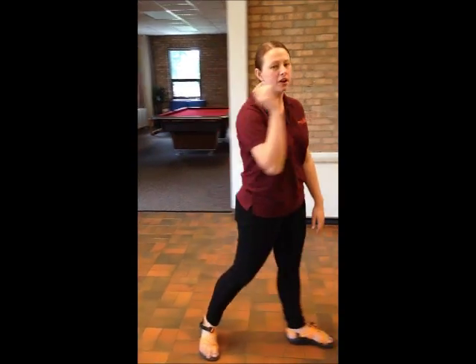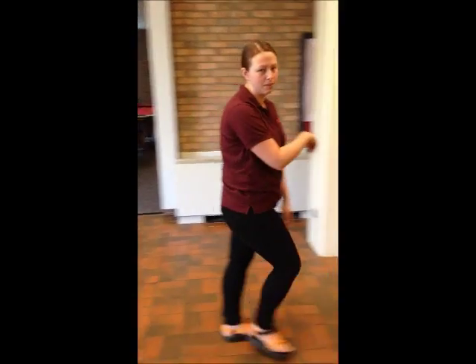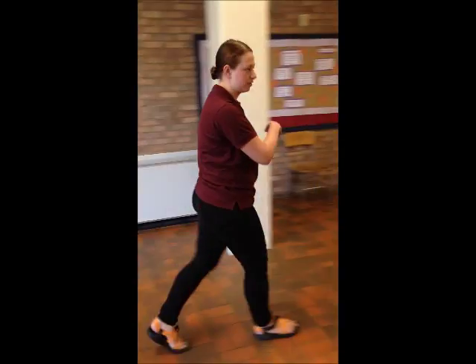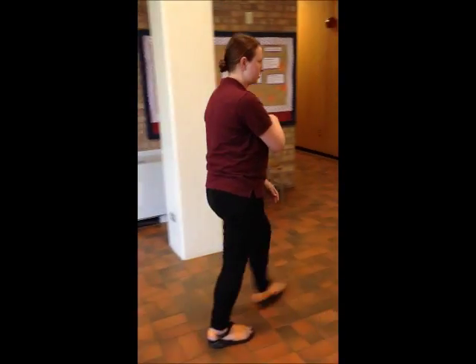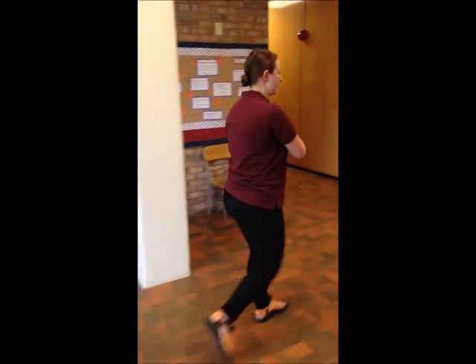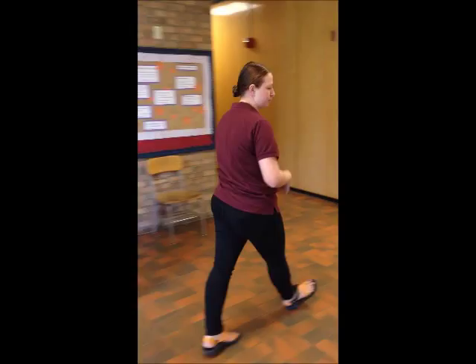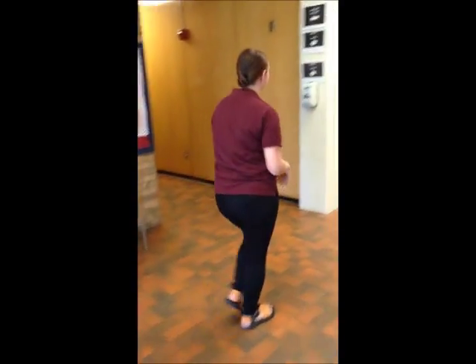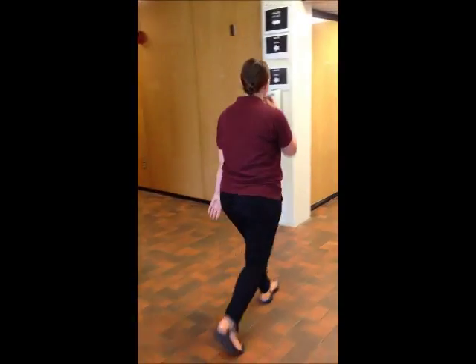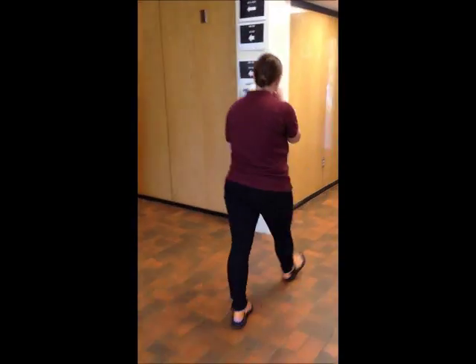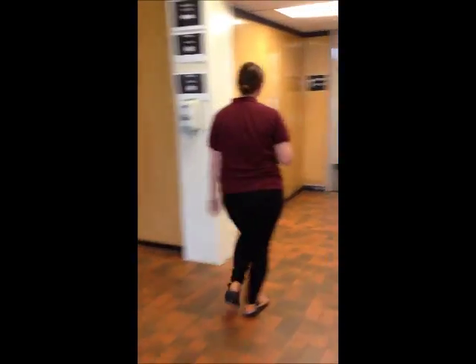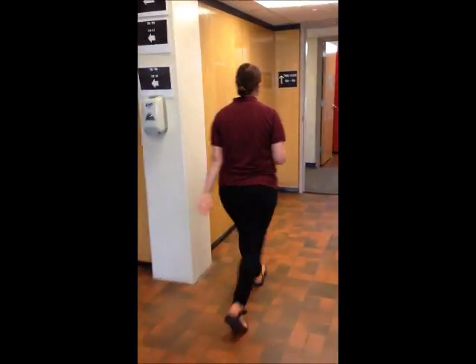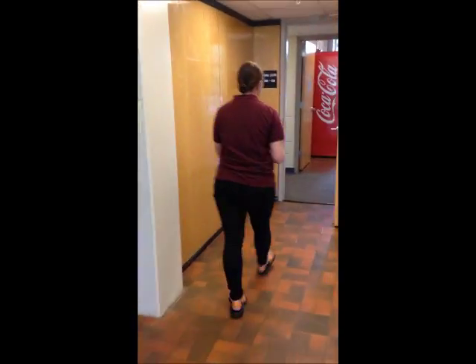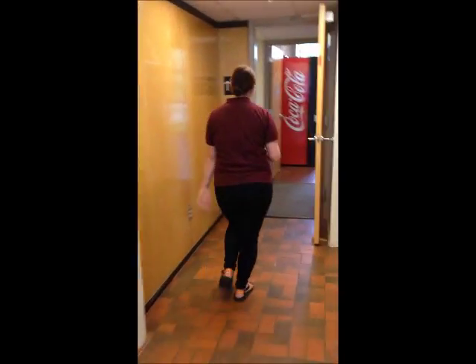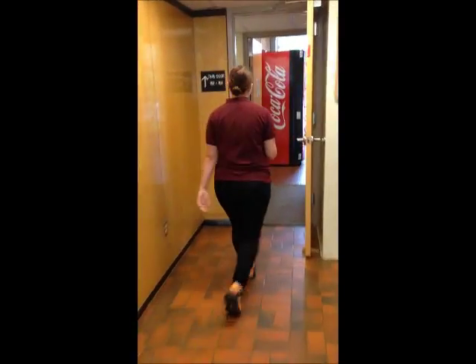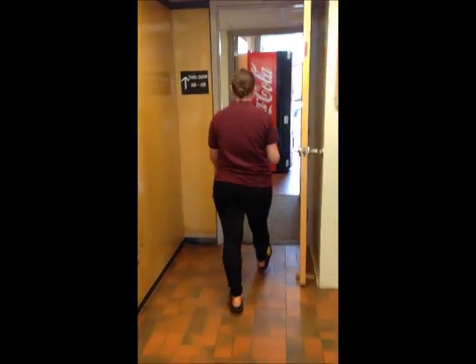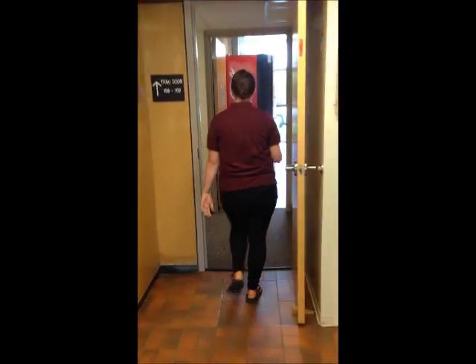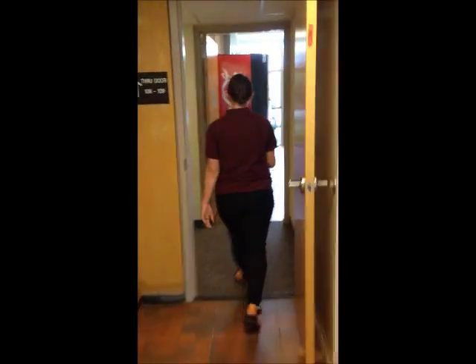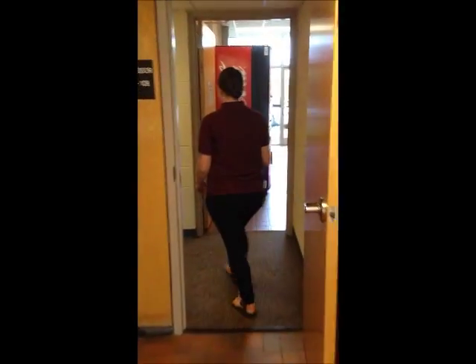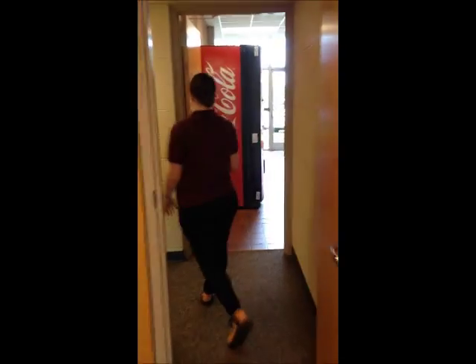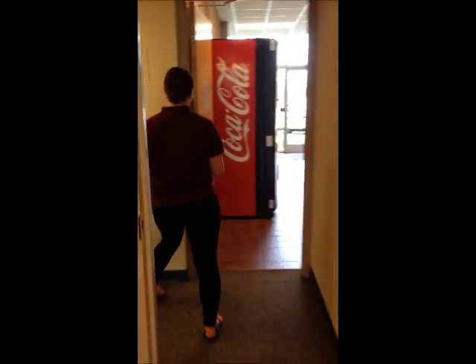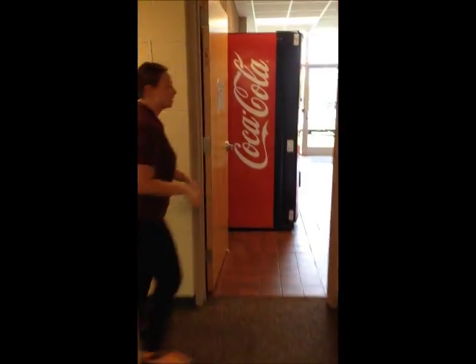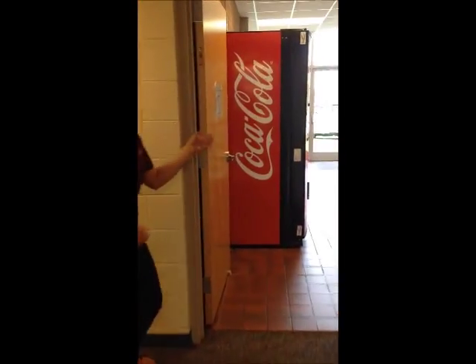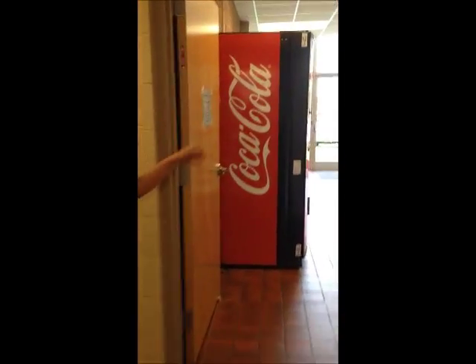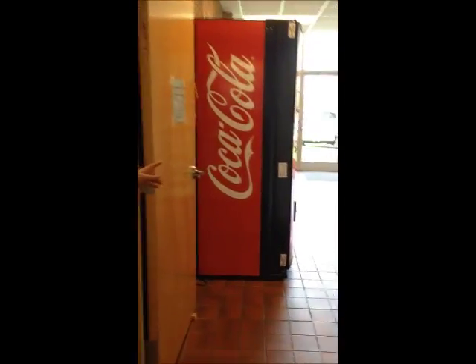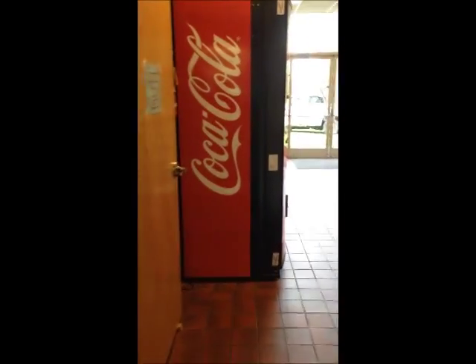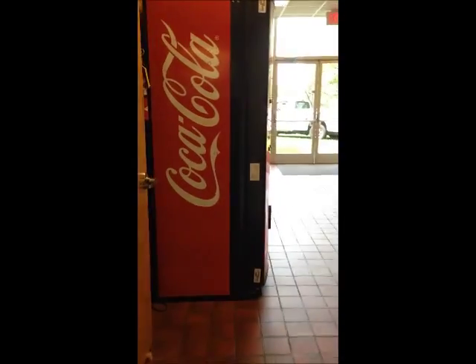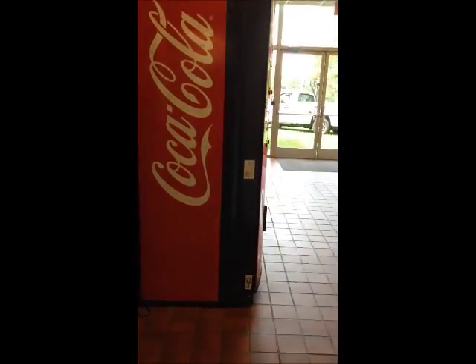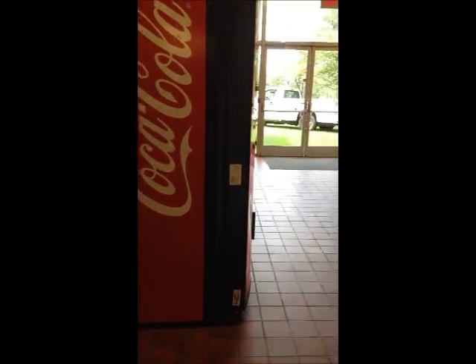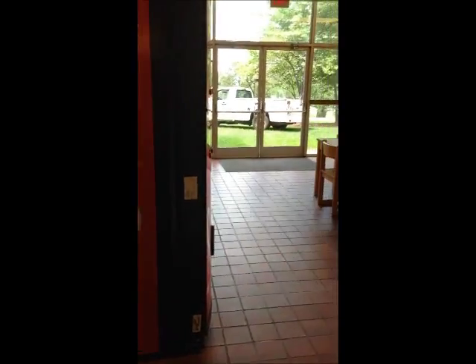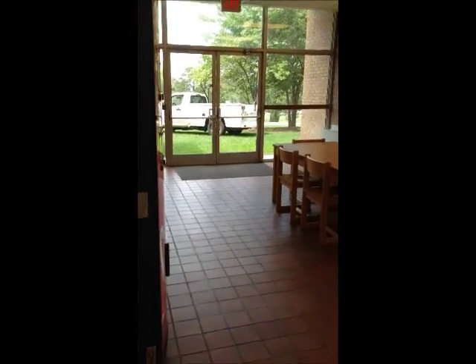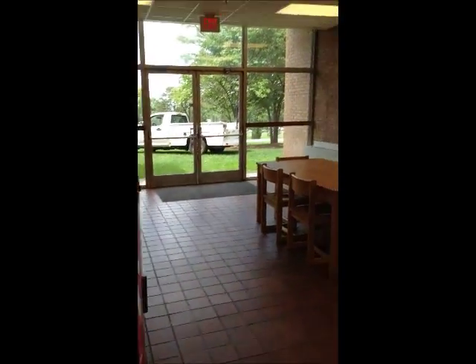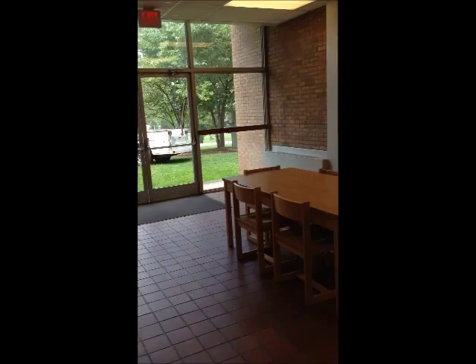We'll head on to the bedrooms. Davis also has a kitchen — it's the only freshman residence hall that does.